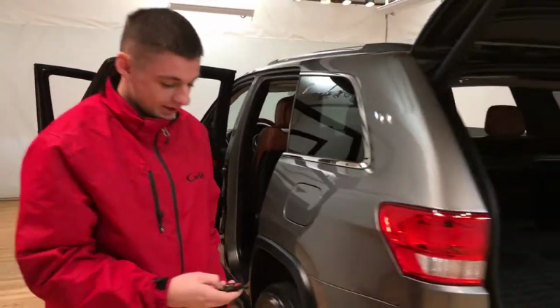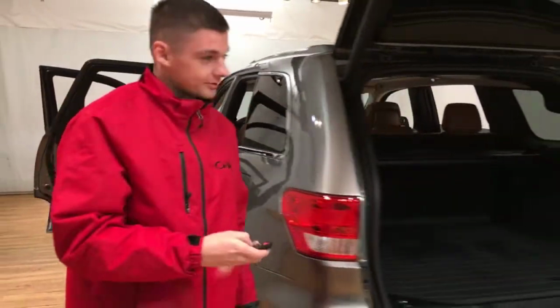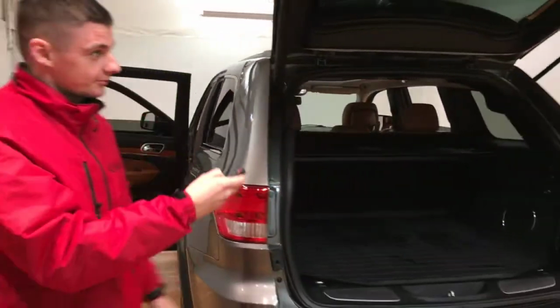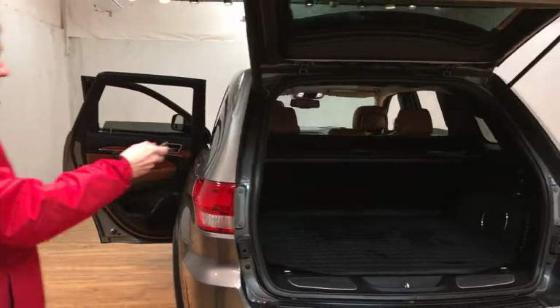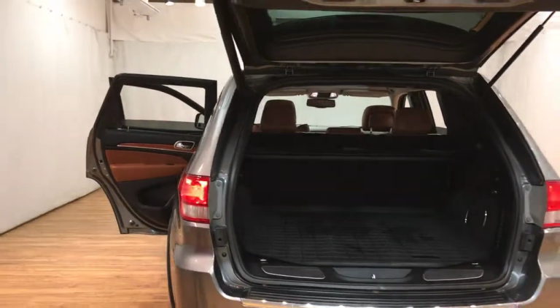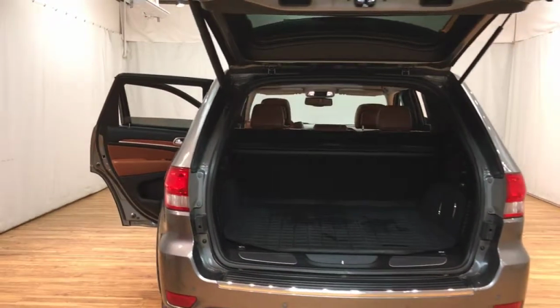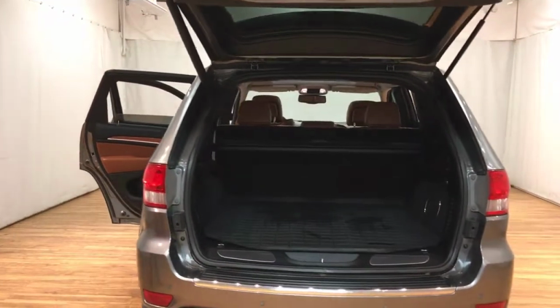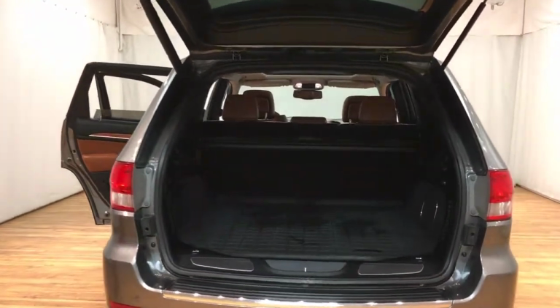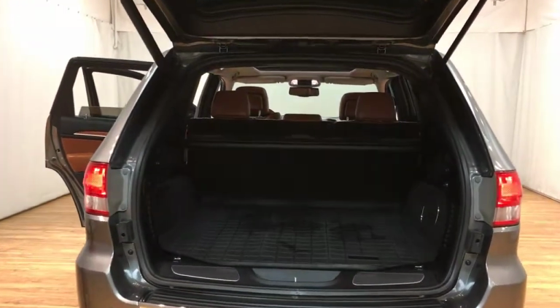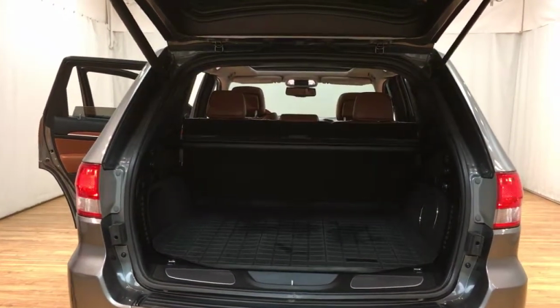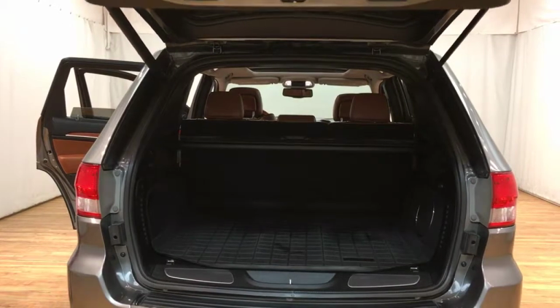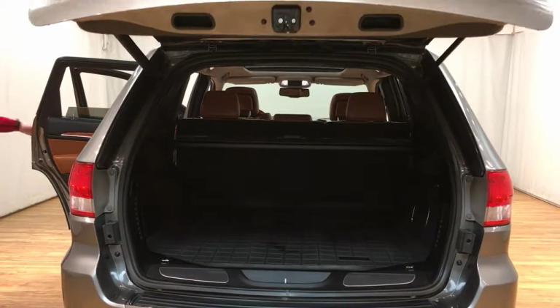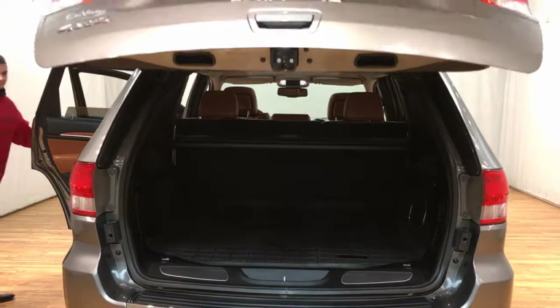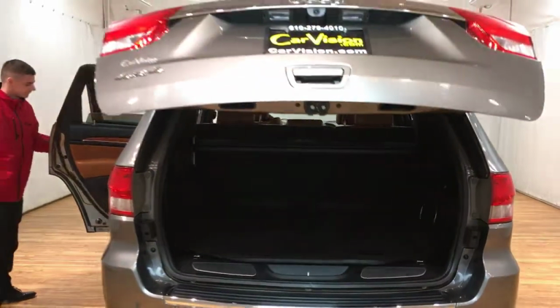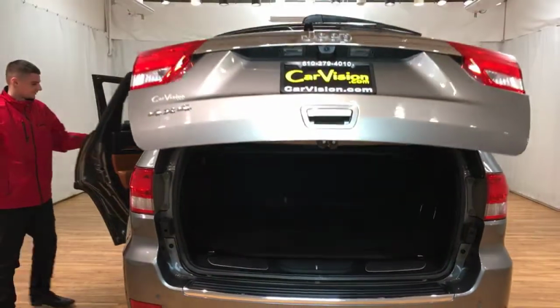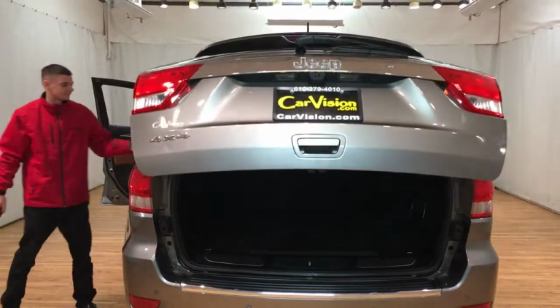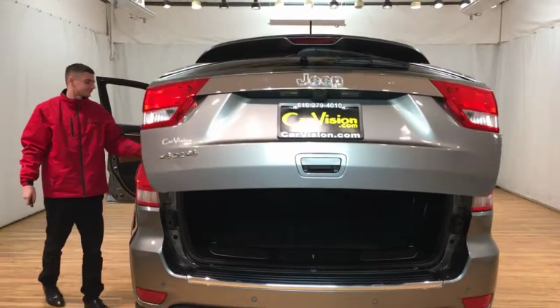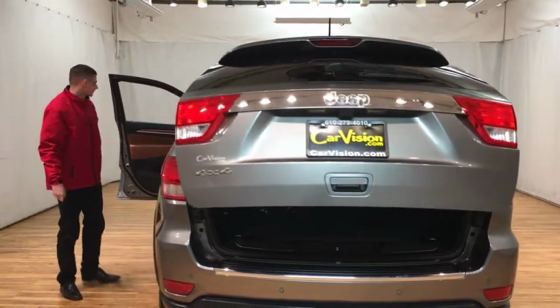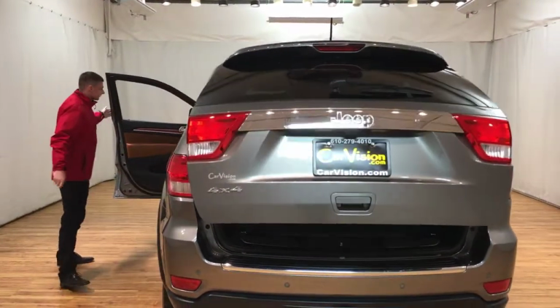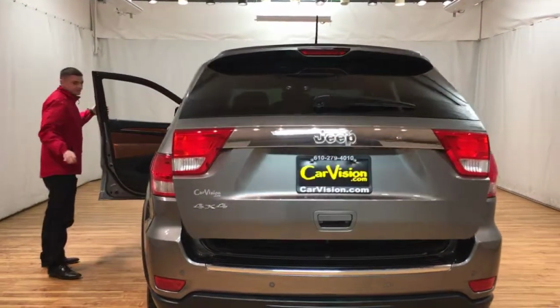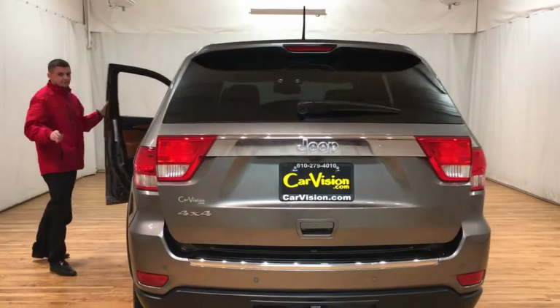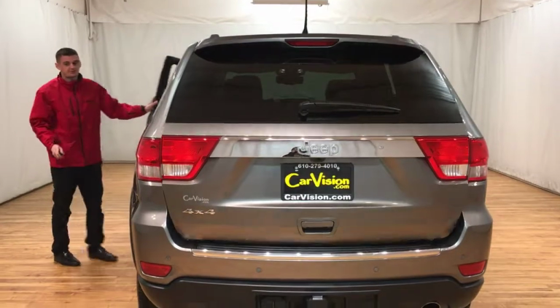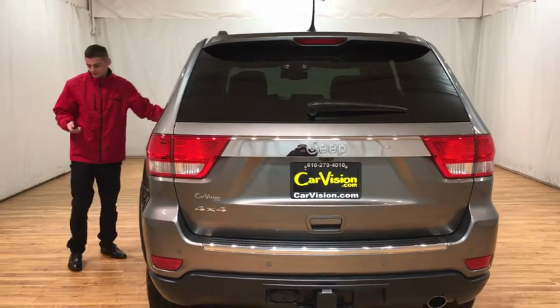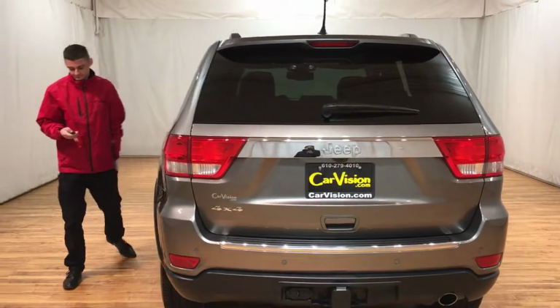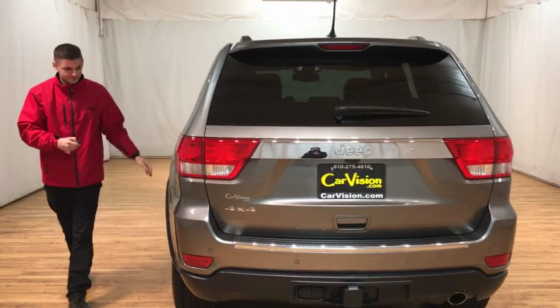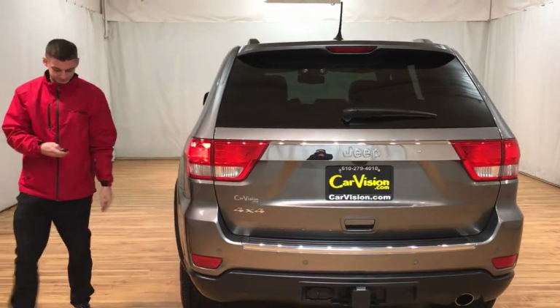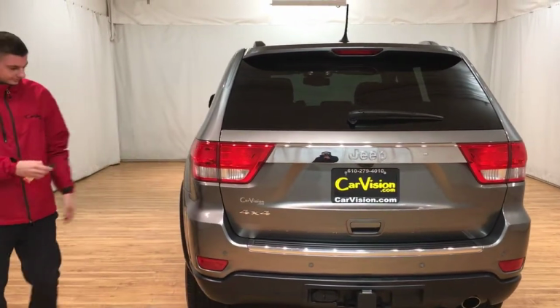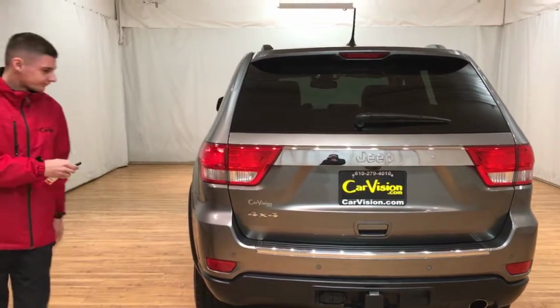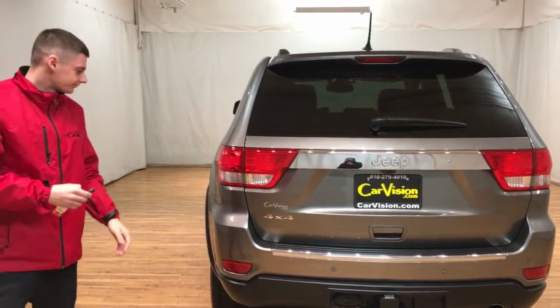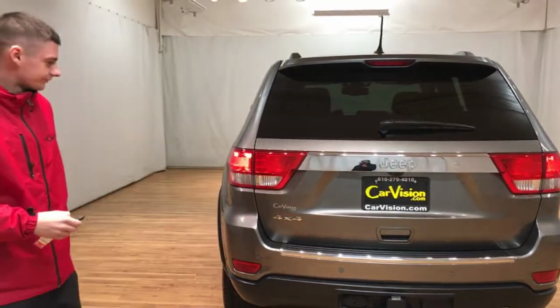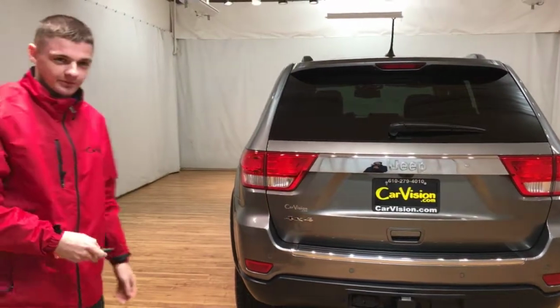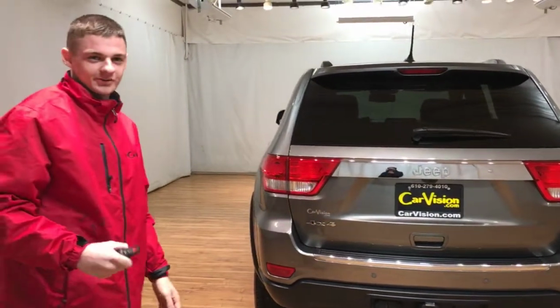One last thing I want to show you — I'm going to close this trunk. My favorite feature on this car is the remote start.